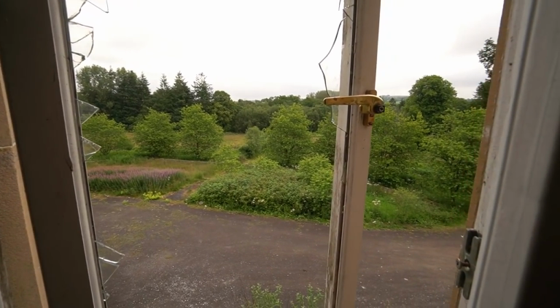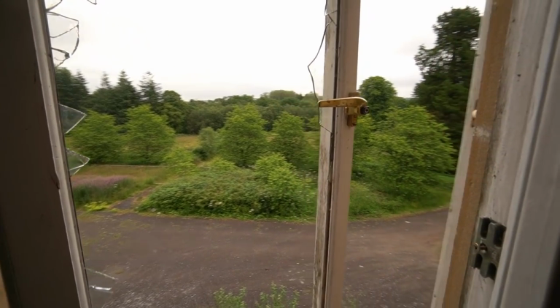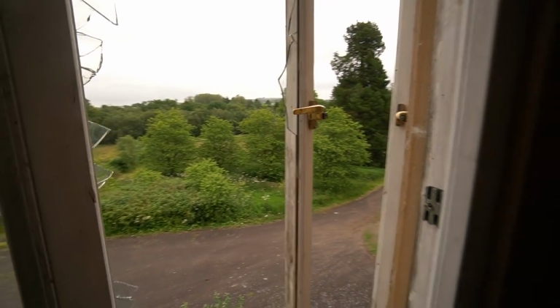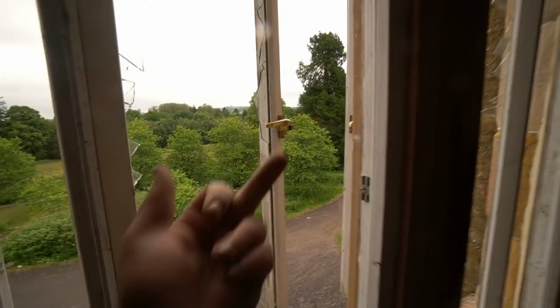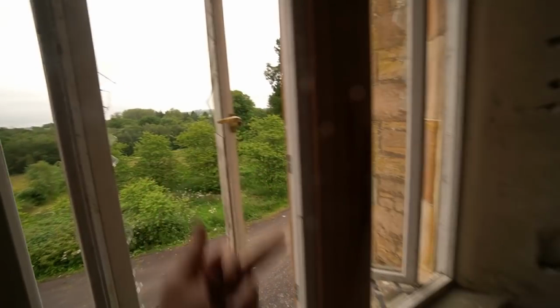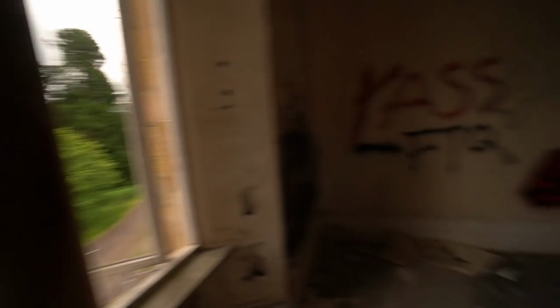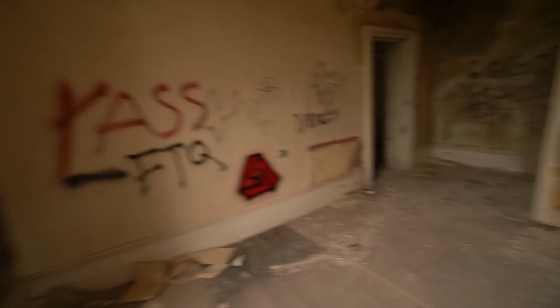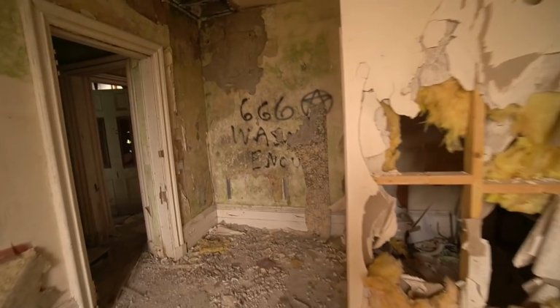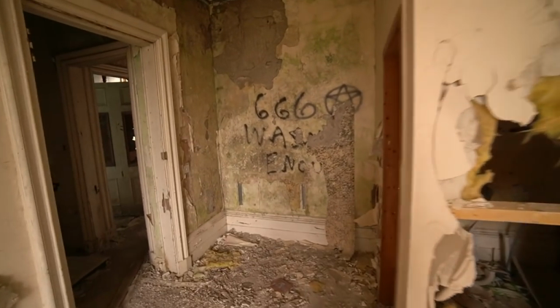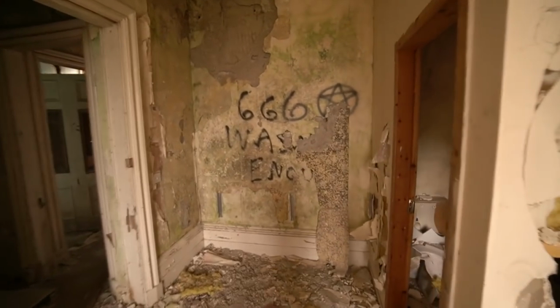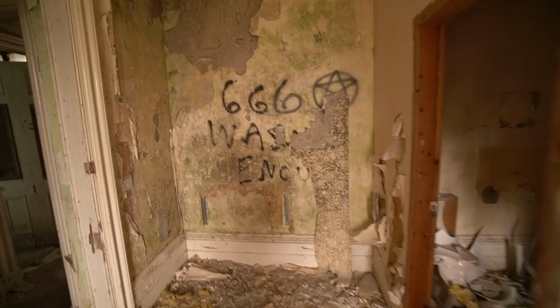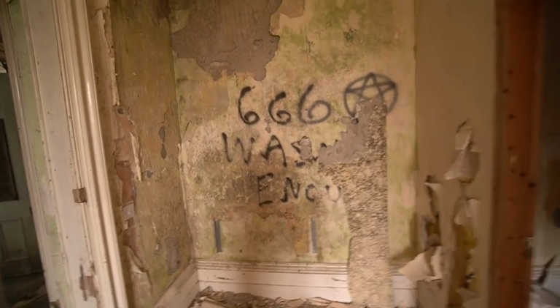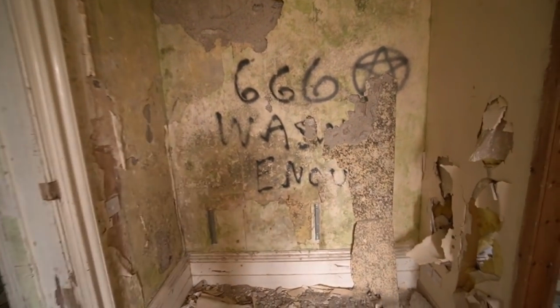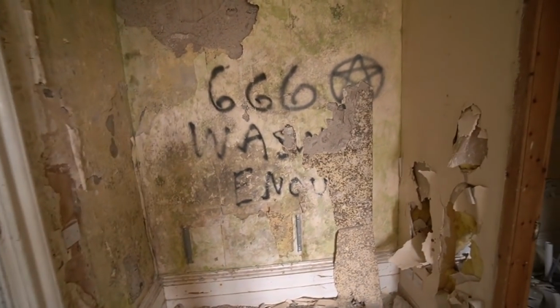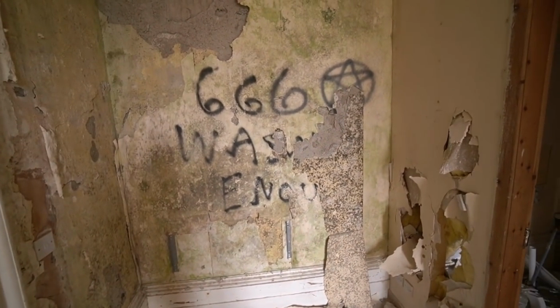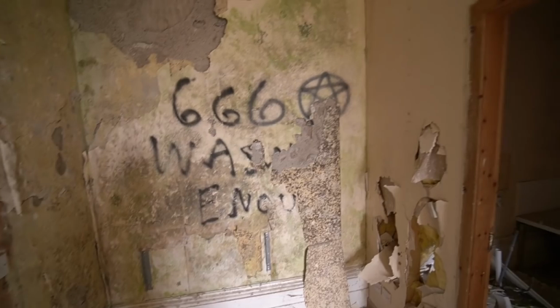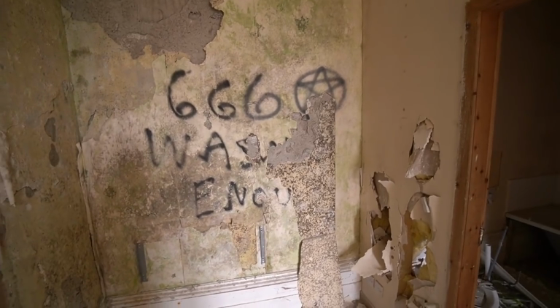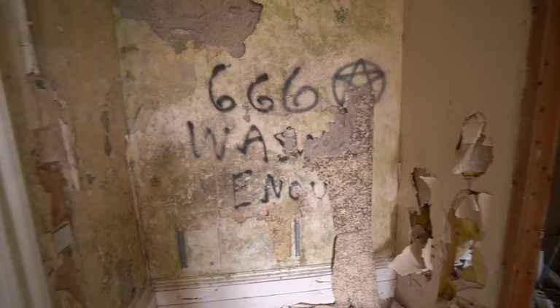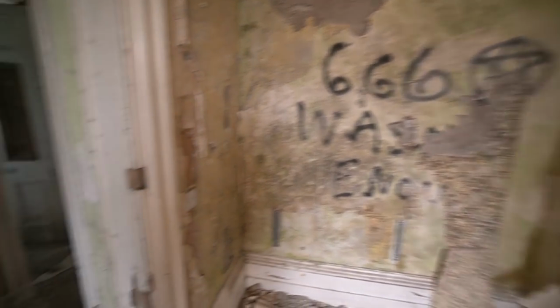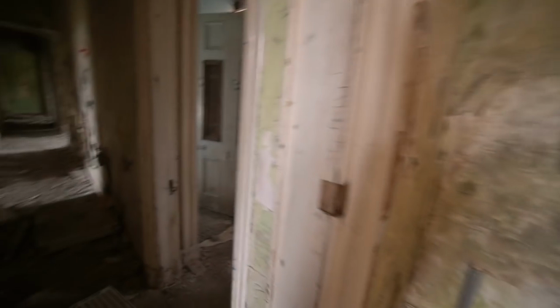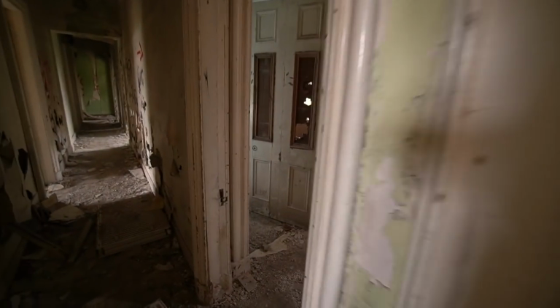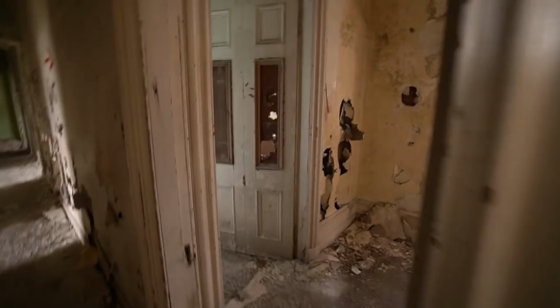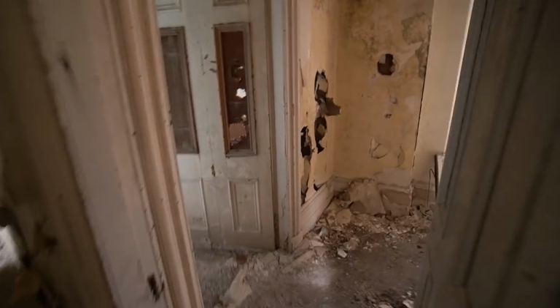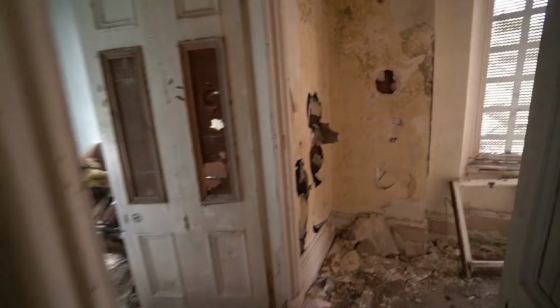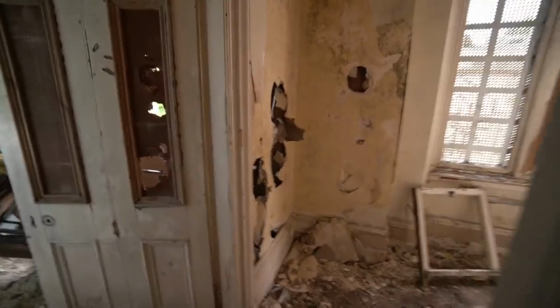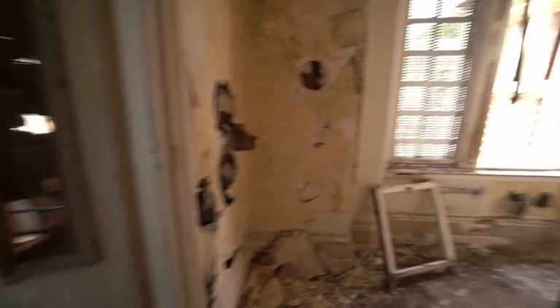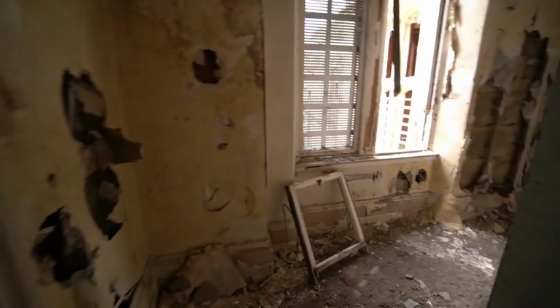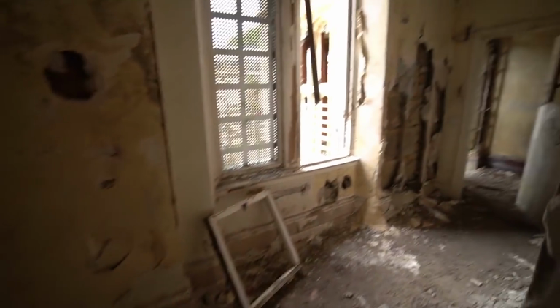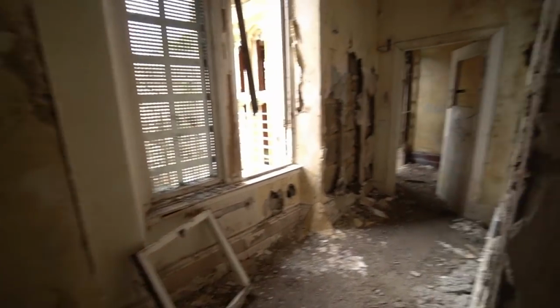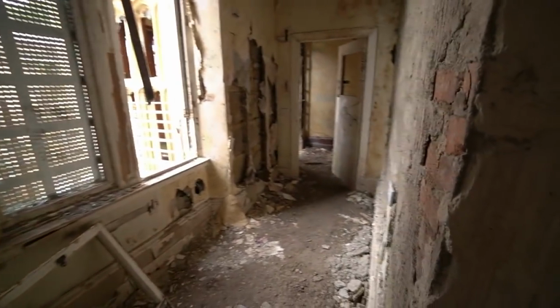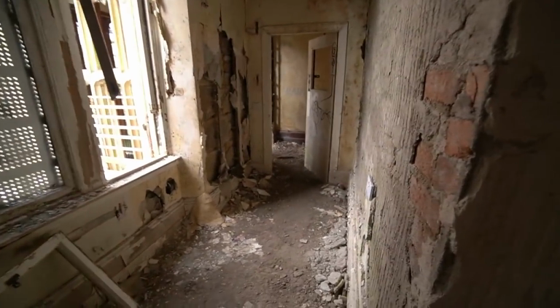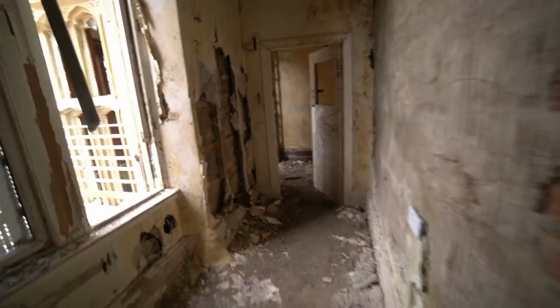Just look at this land guys, see it back from up here — so beautiful. Look at that tree. This graffiti though — 666. Daft buggers, as if it's suddenly haunted now.